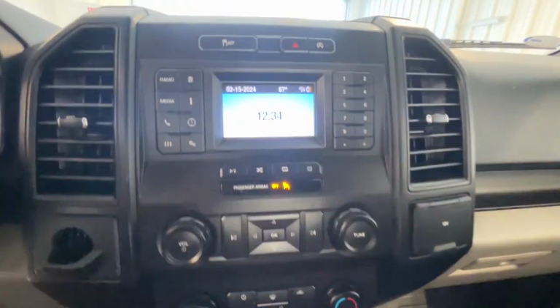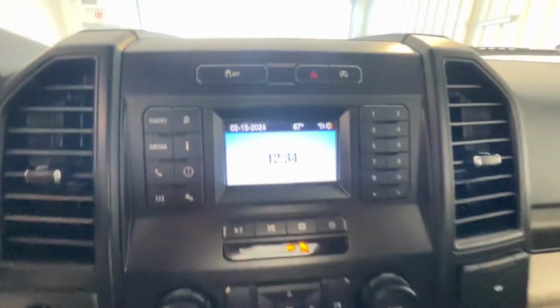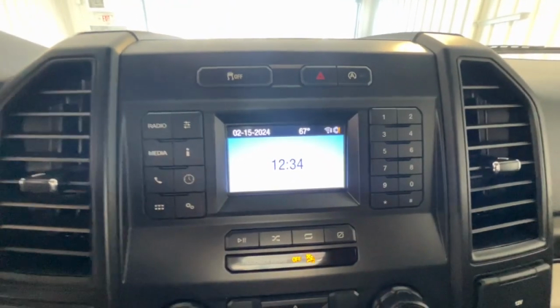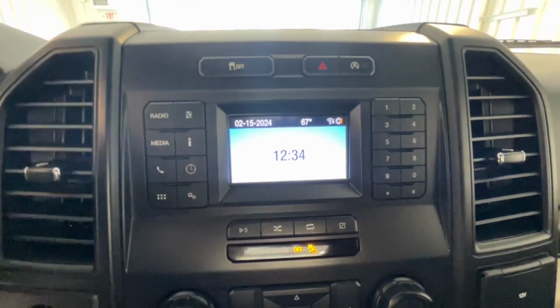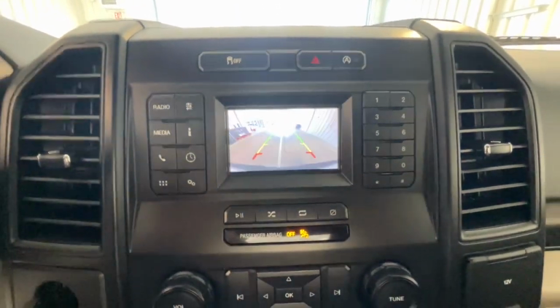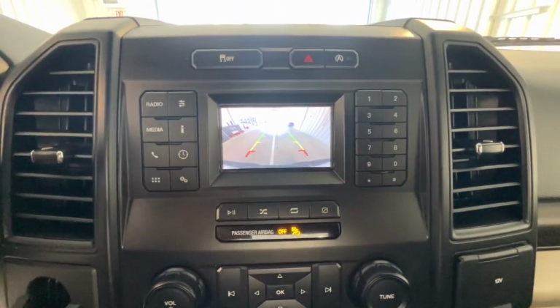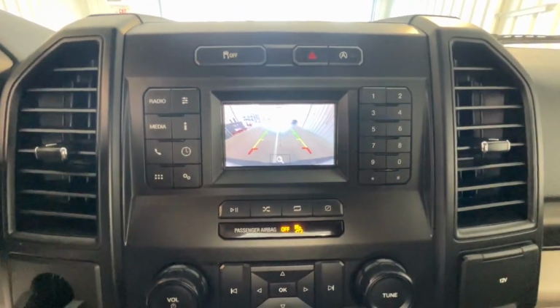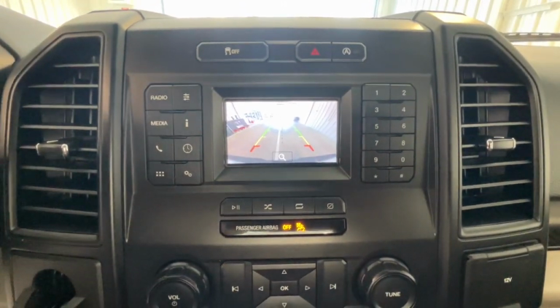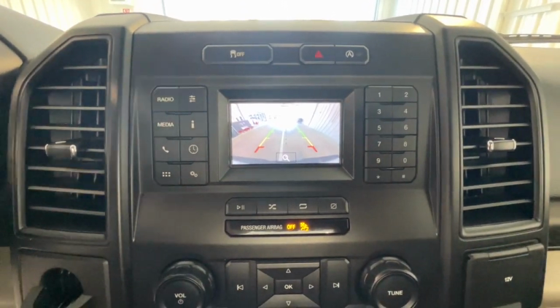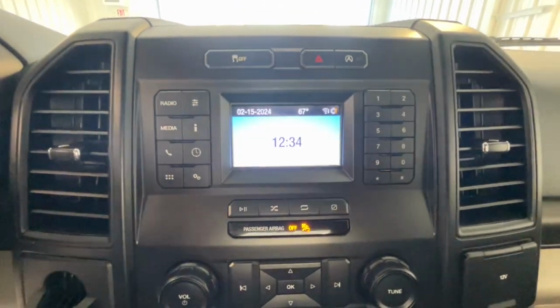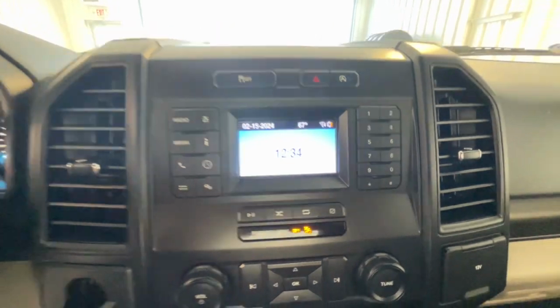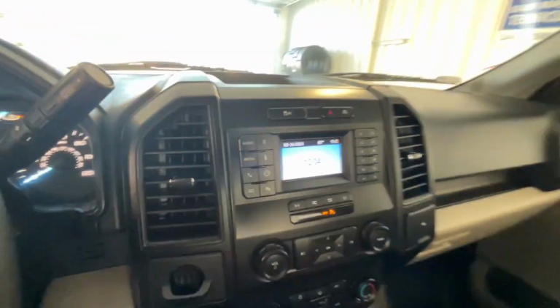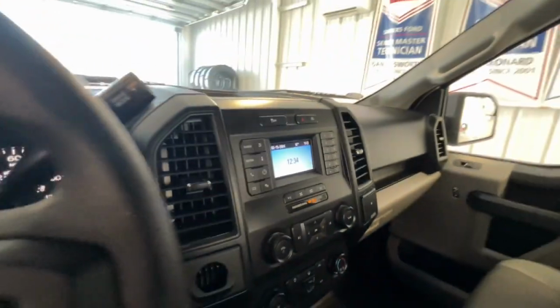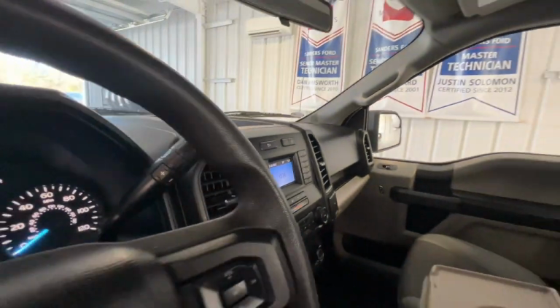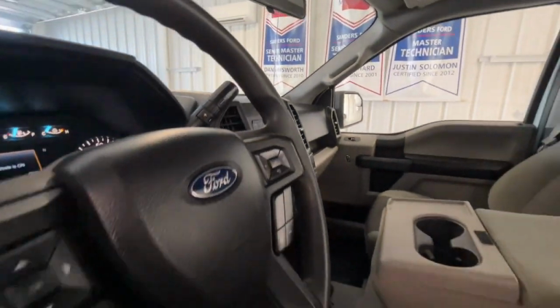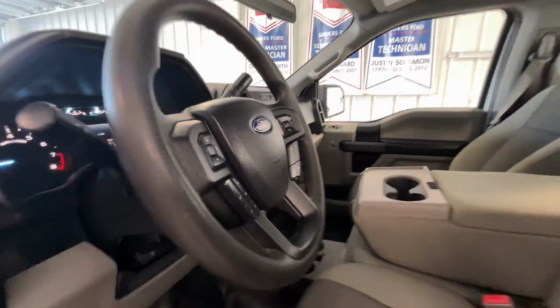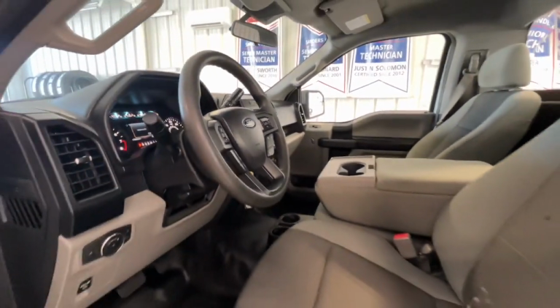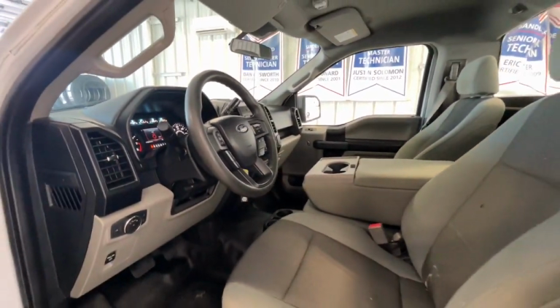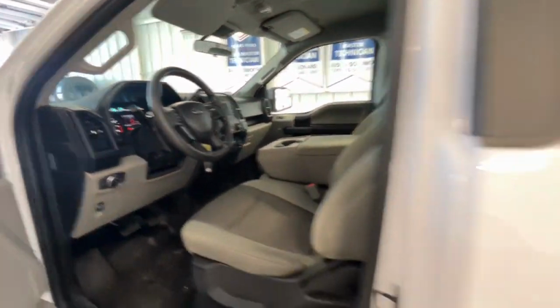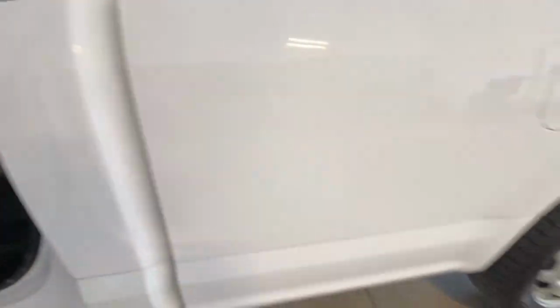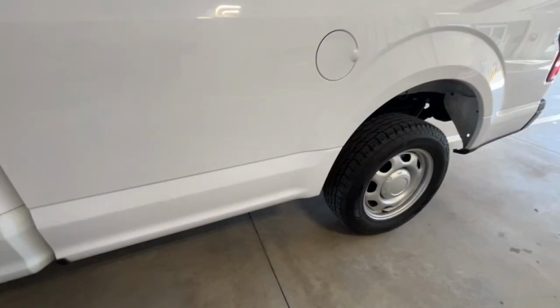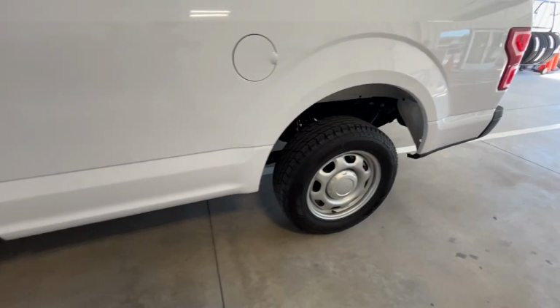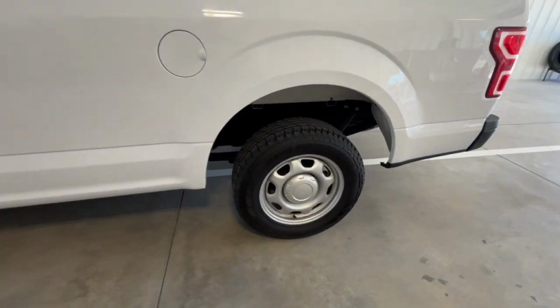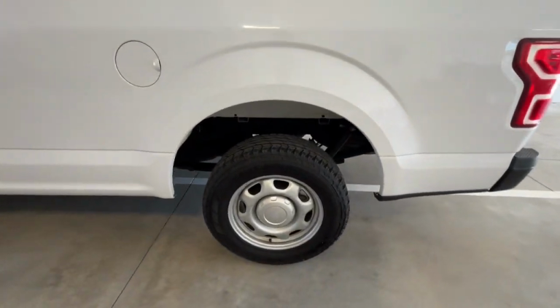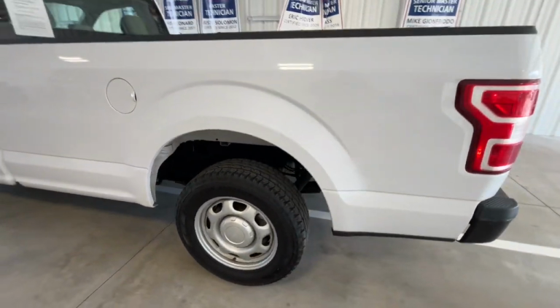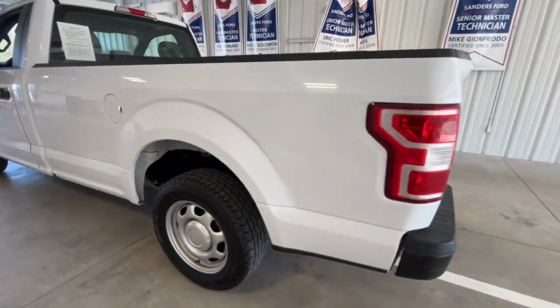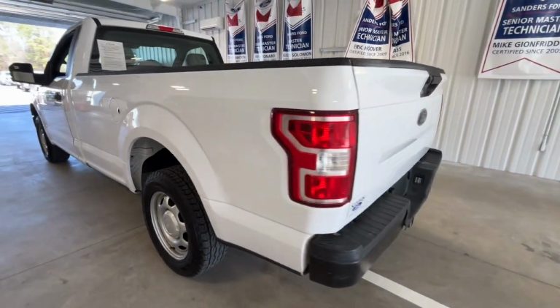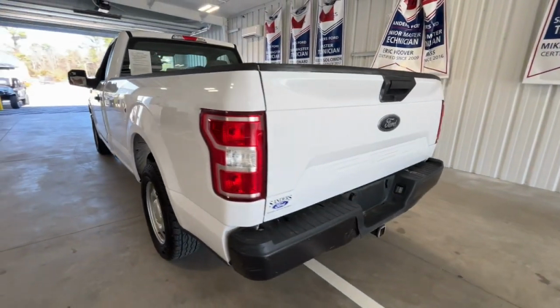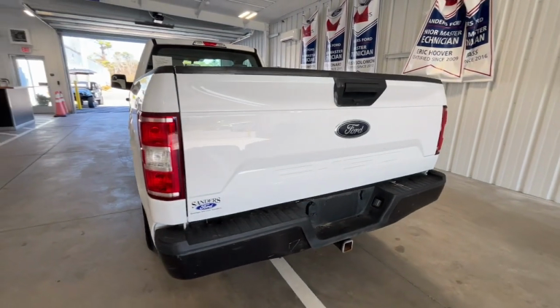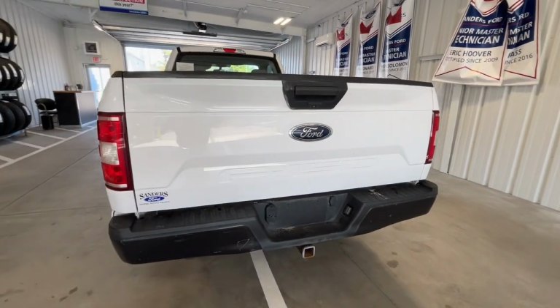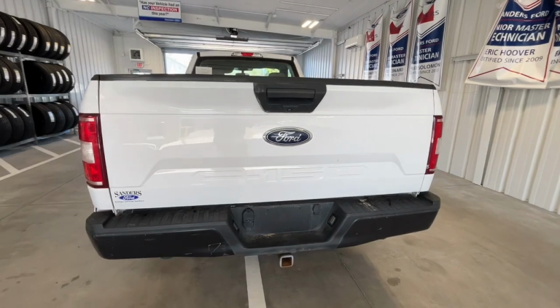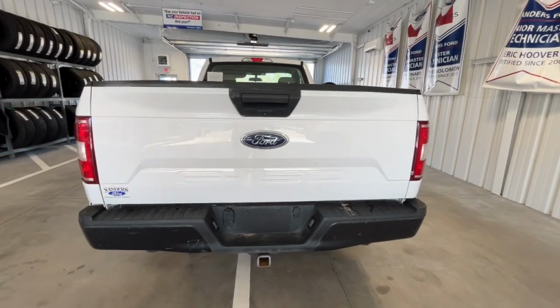Pre-collision system, intelligent auto on-off high beams, V6 cylinder engine, backup camera, rear-wheel drive, stability control, intermittent wipers, split bench seat, tire pressure monitoring system, passenger vanity mirror.